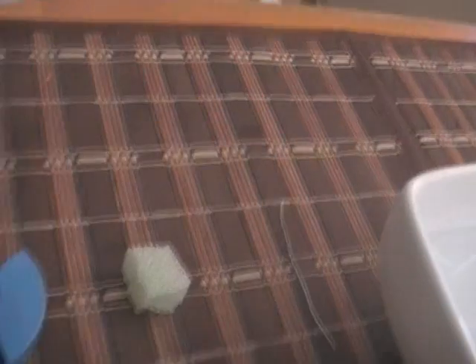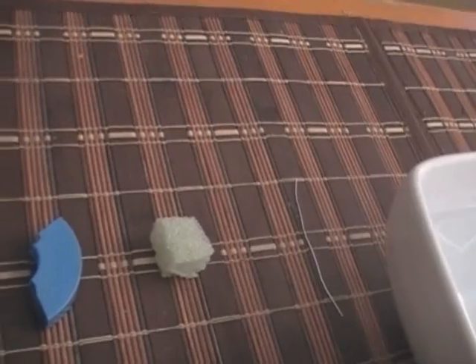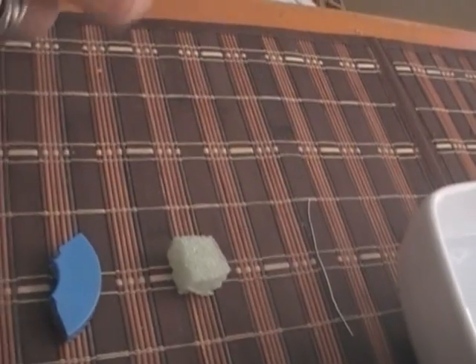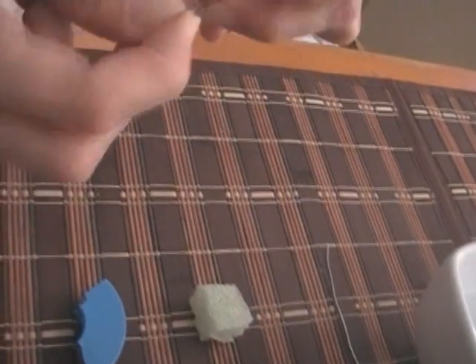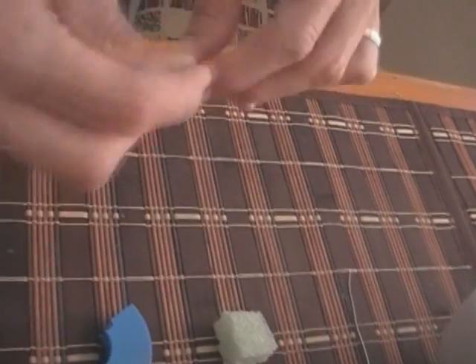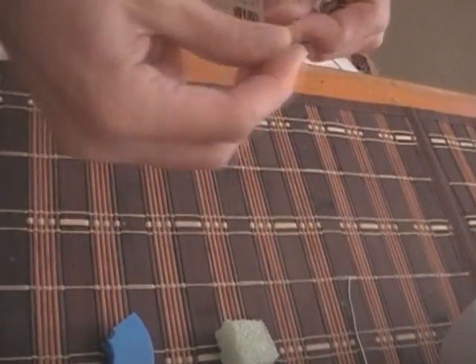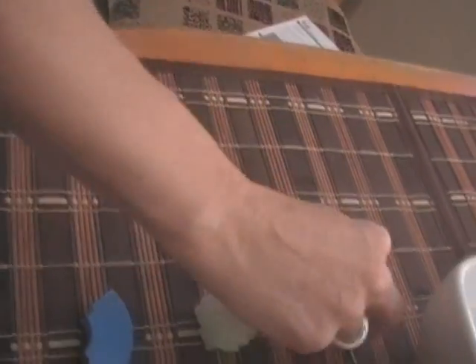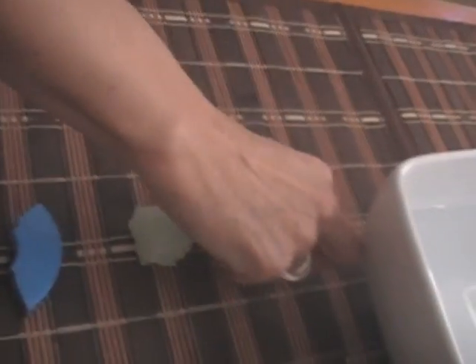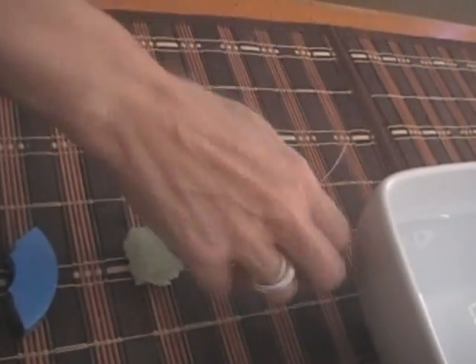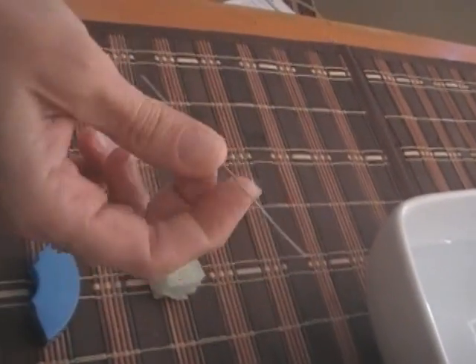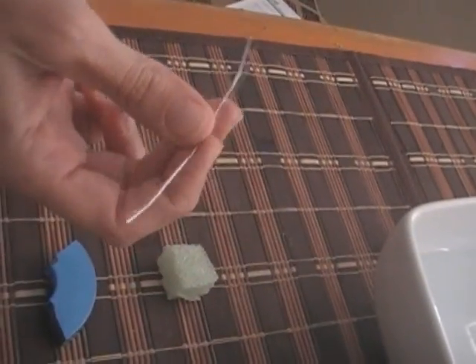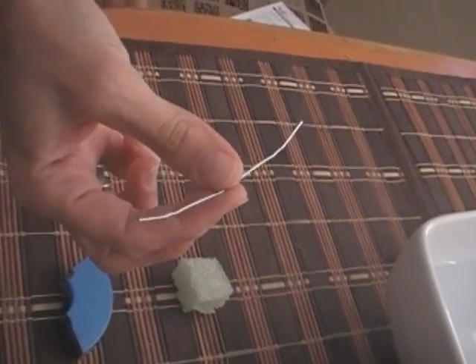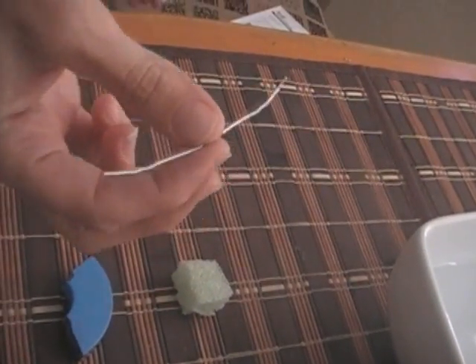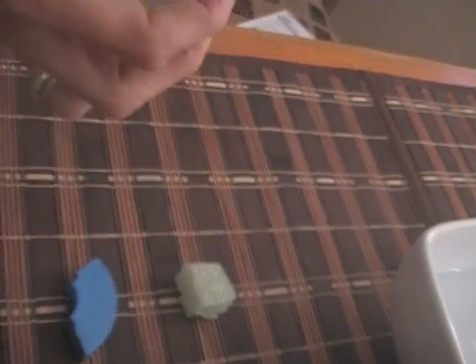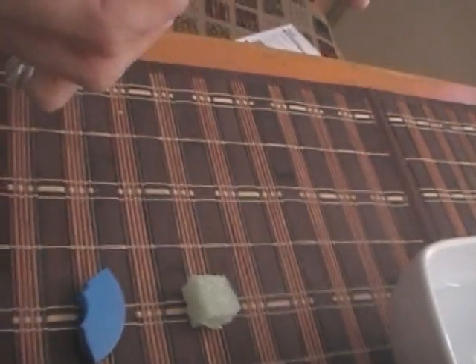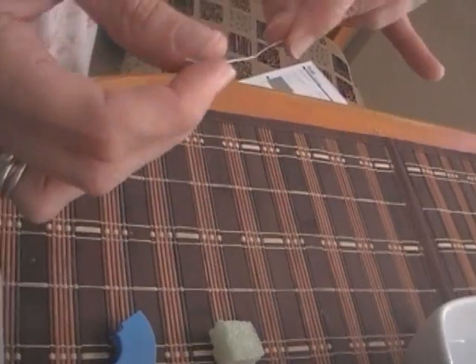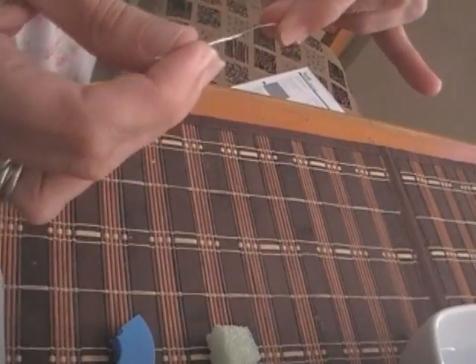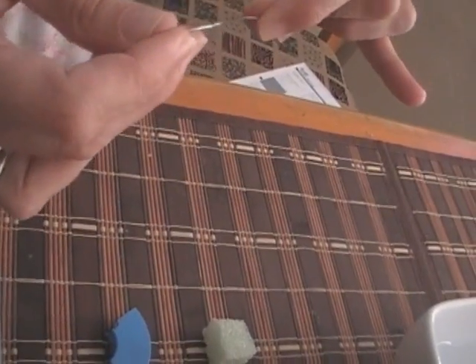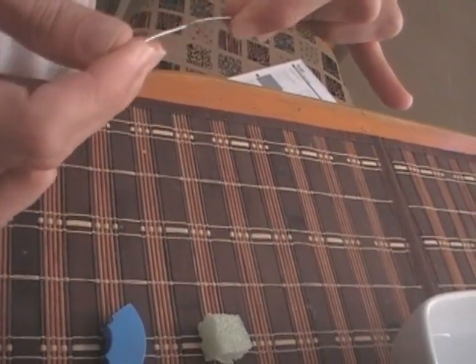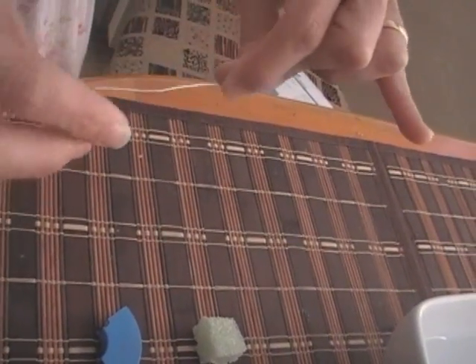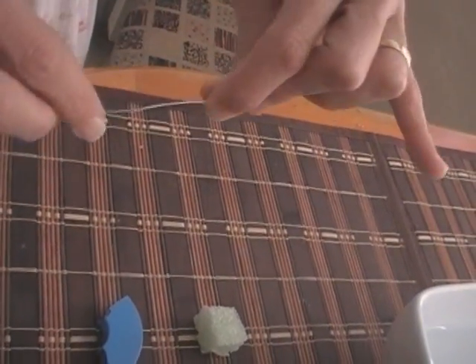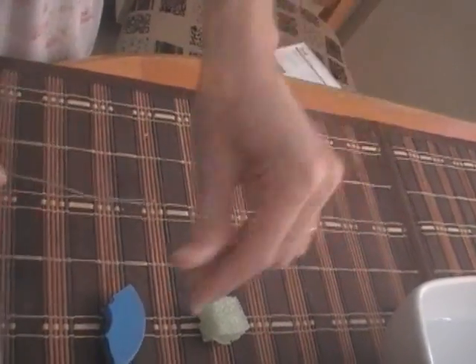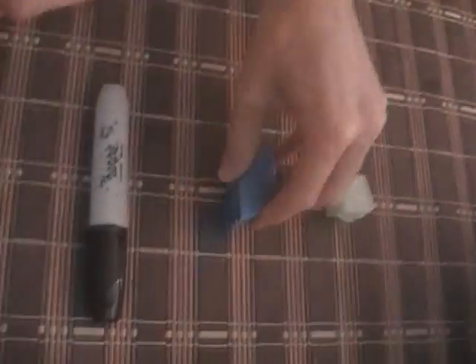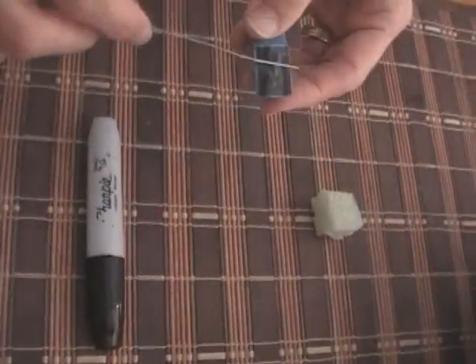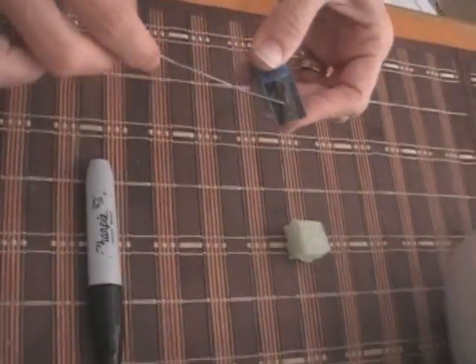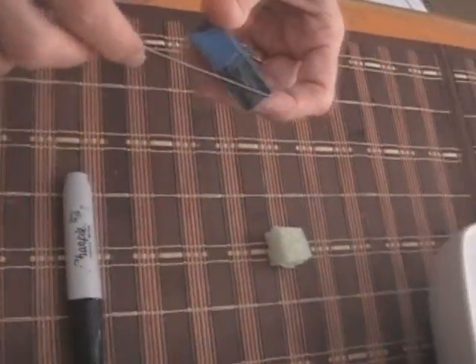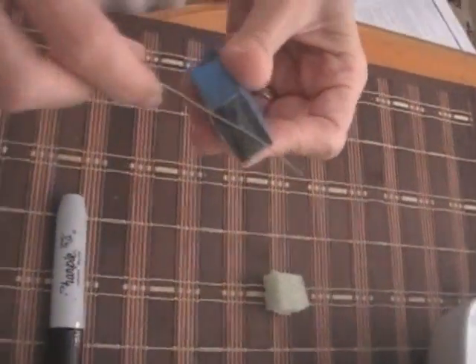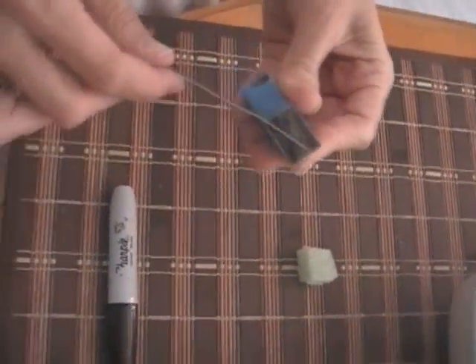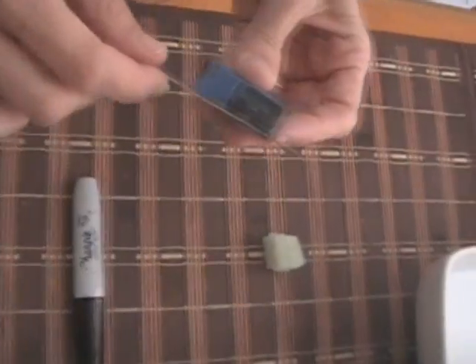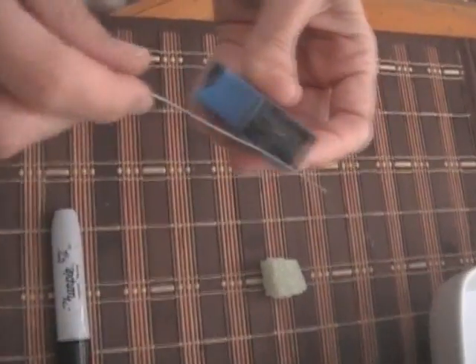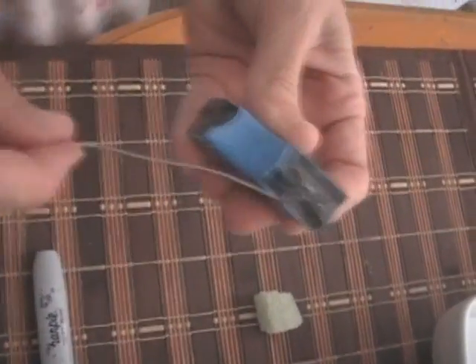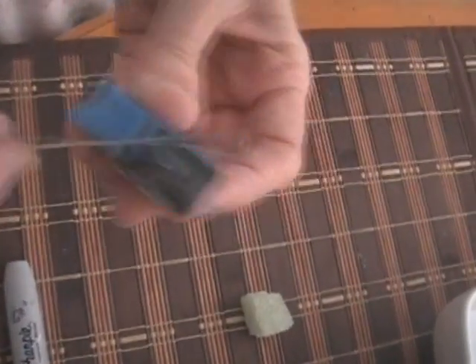With the paper clip, you're going to open it until it looks like this. Then you're going to get your paper clip and rub it on the magnet for several minutes.